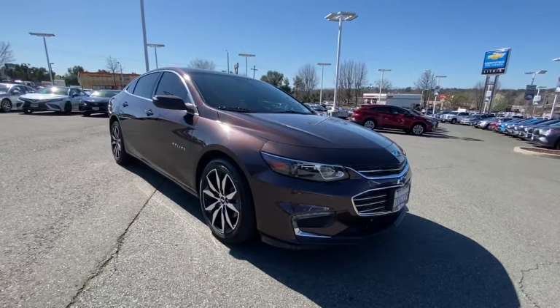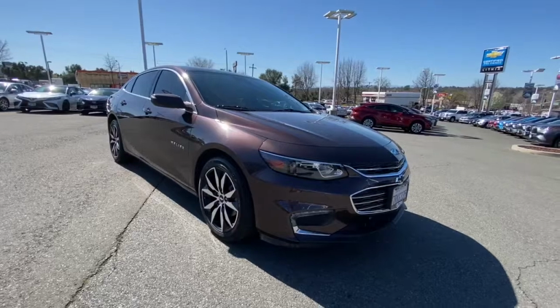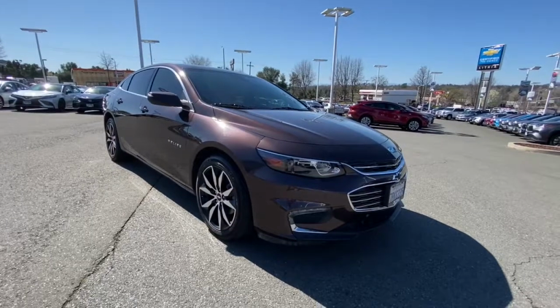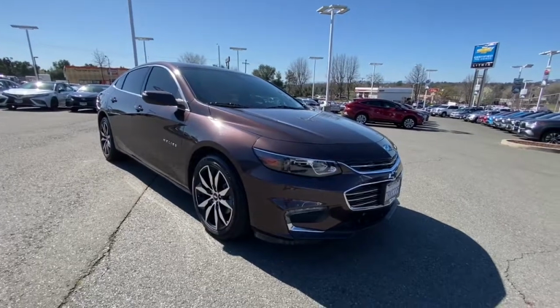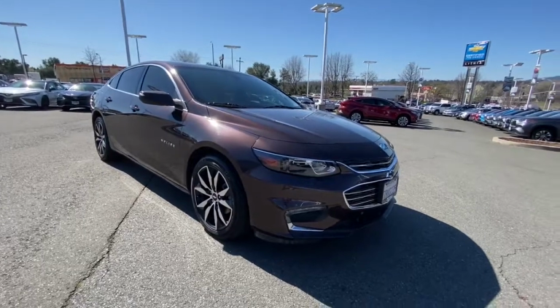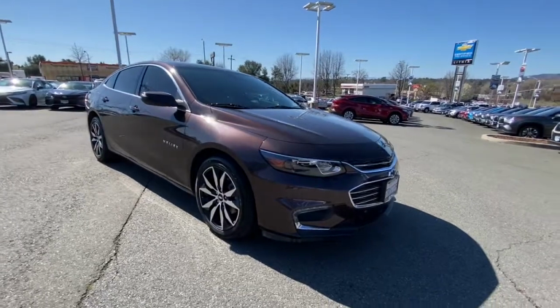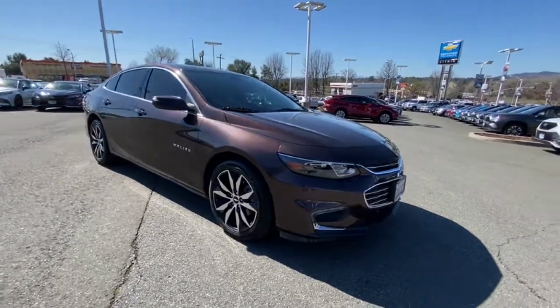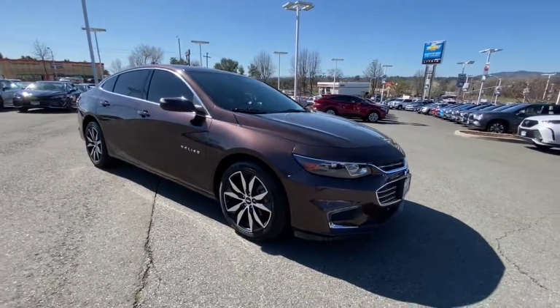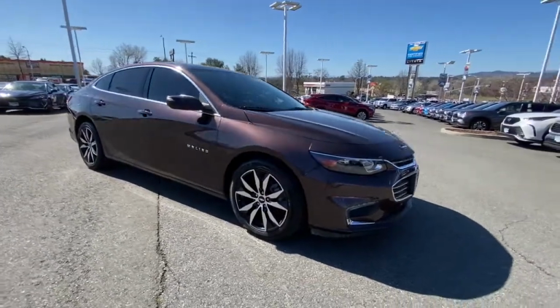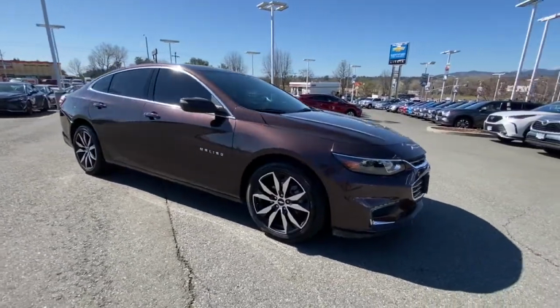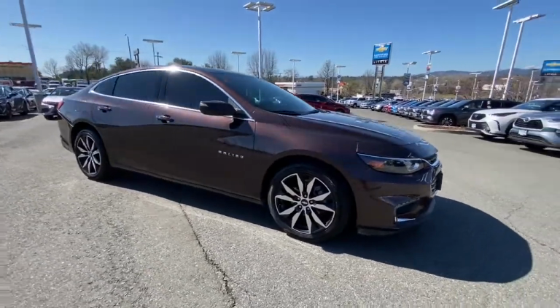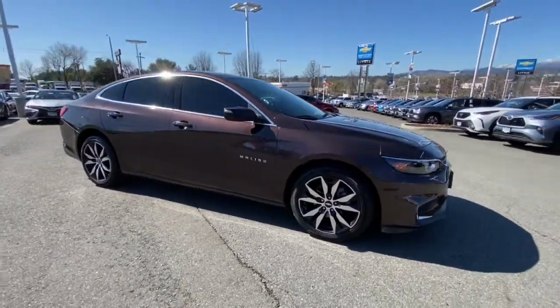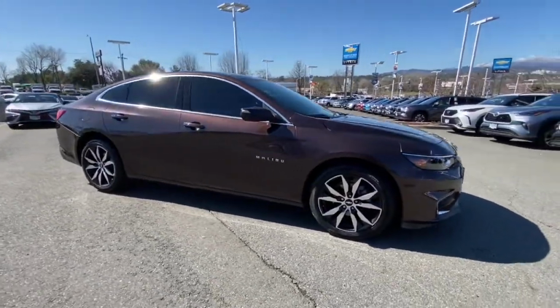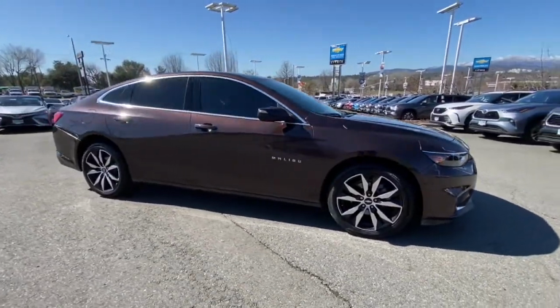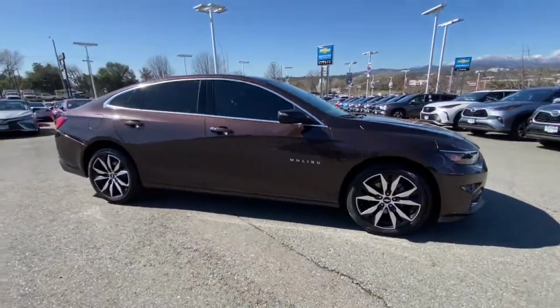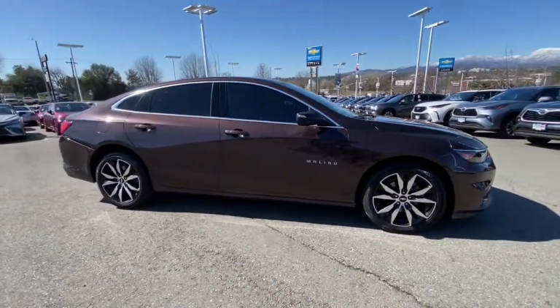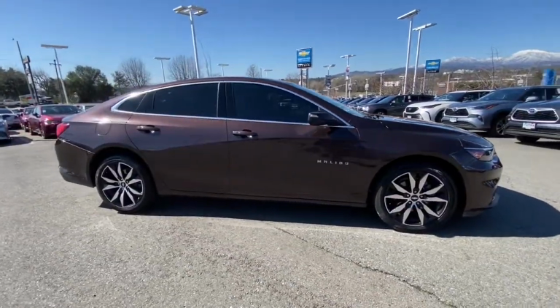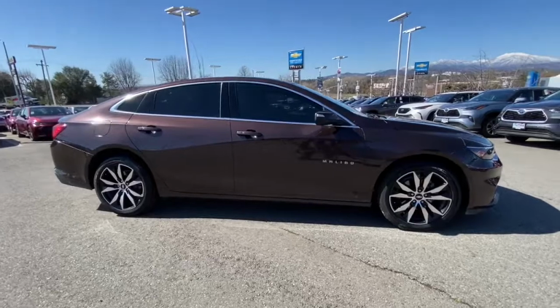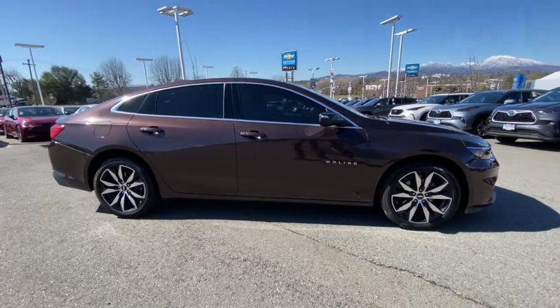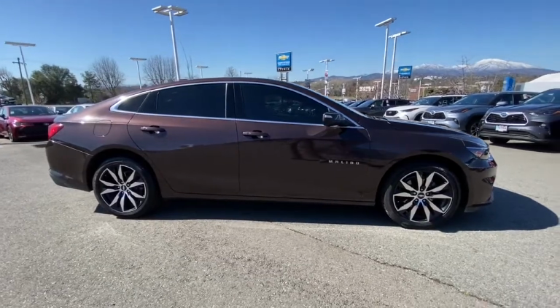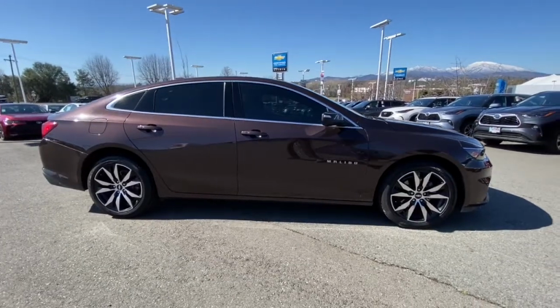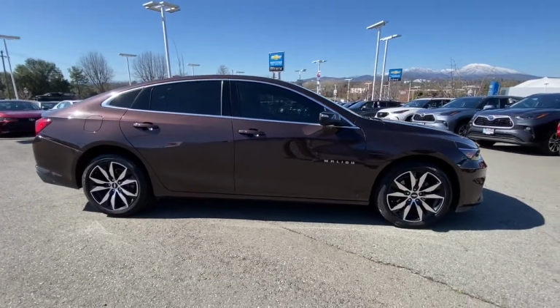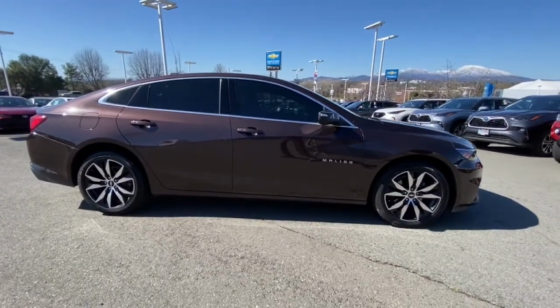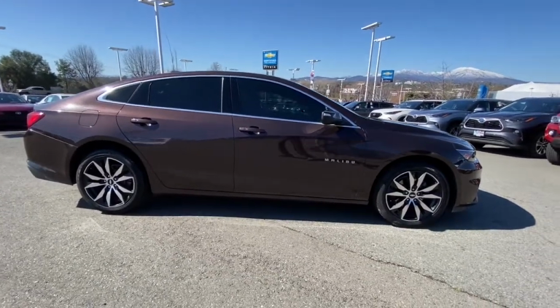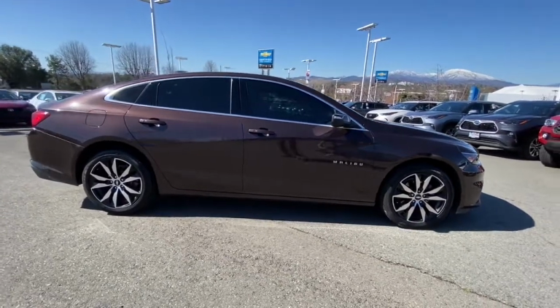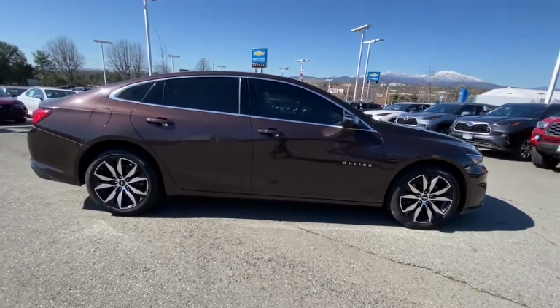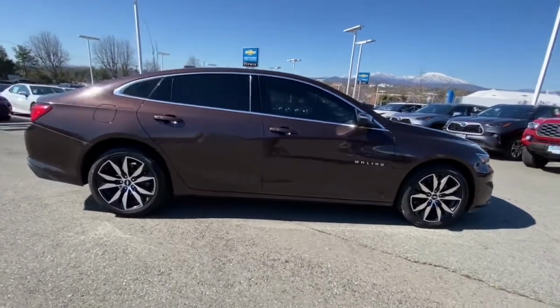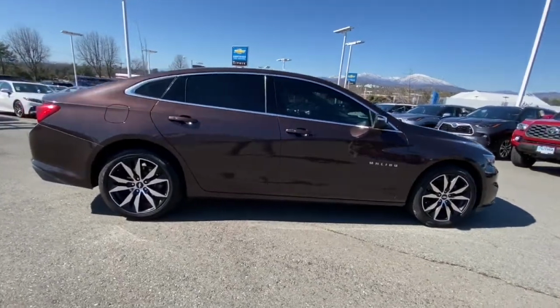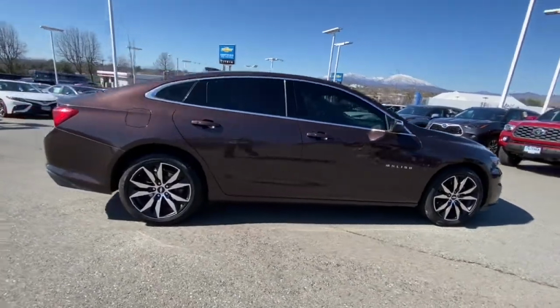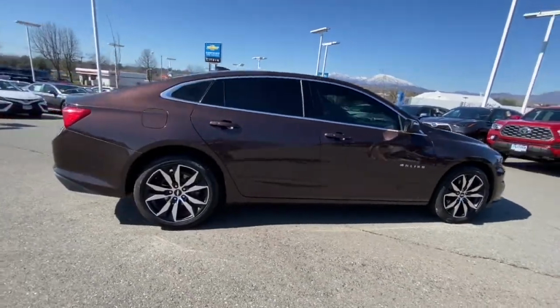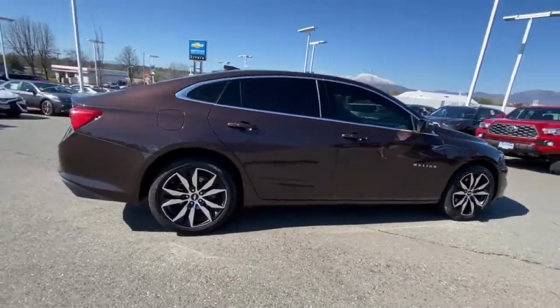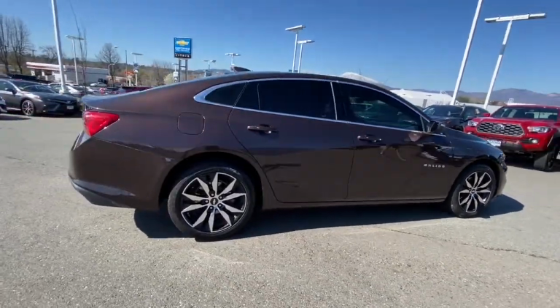Here is a wonderful 2016 Chevrolet Malibu. With less than 40,000 miles on the odometer, this vehicle stands out from the rest.